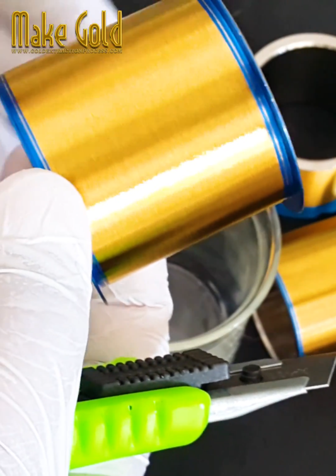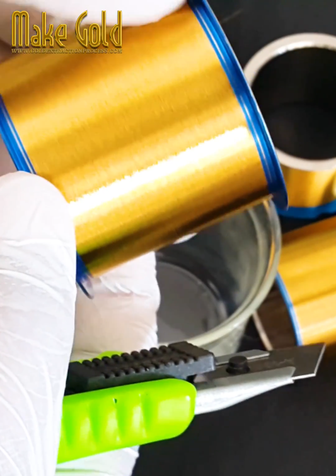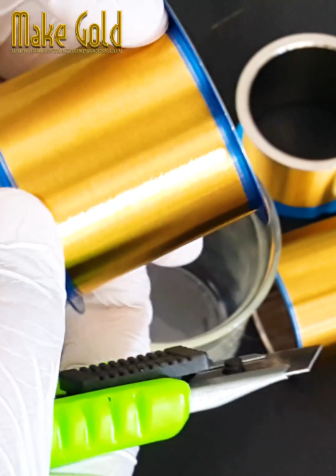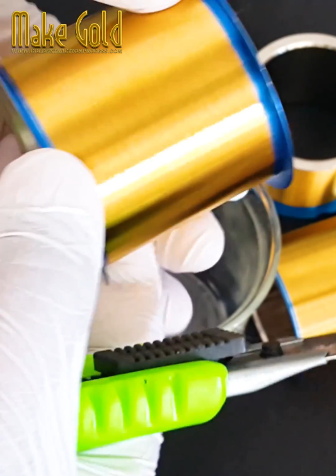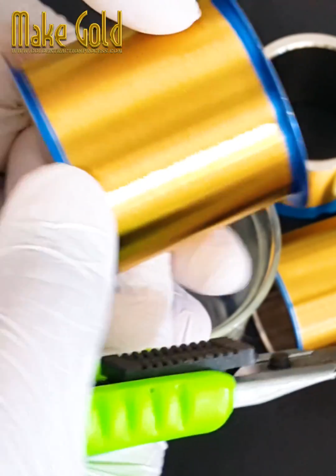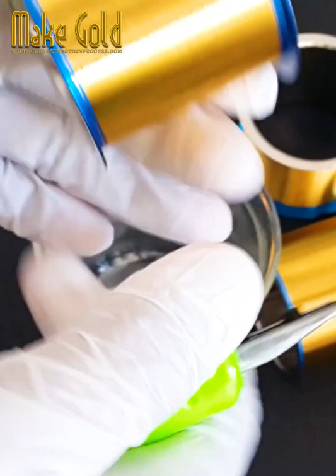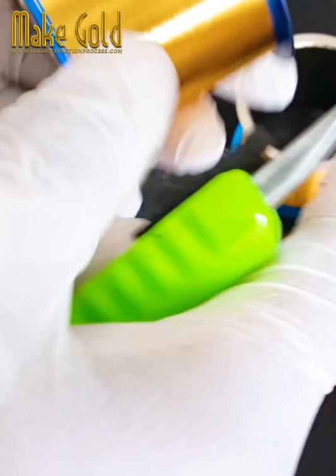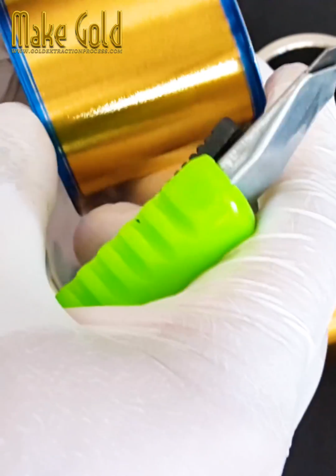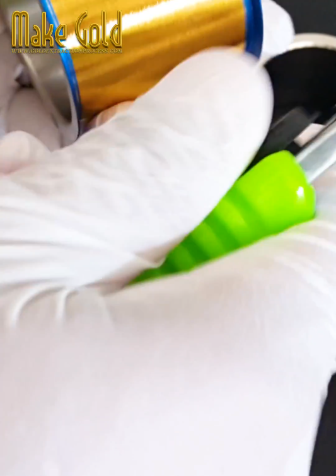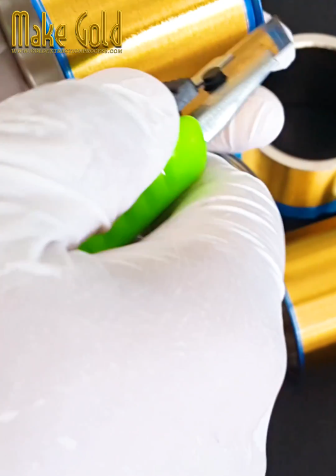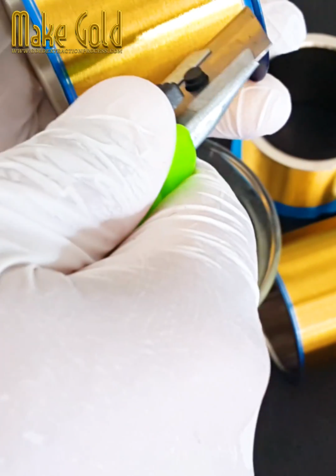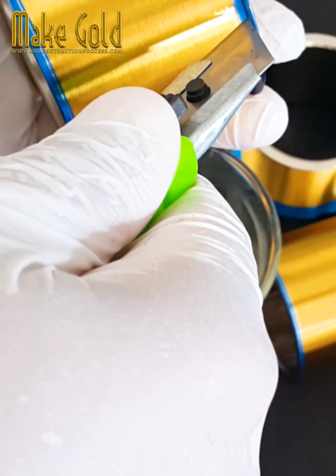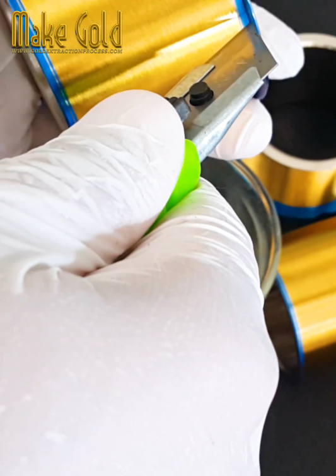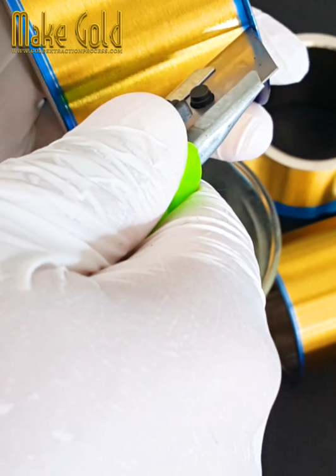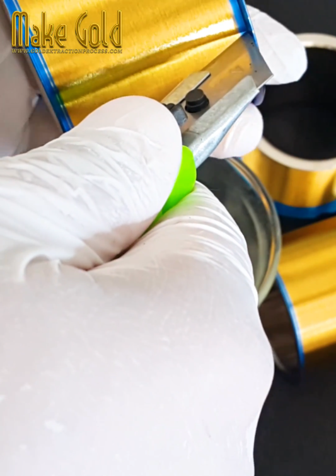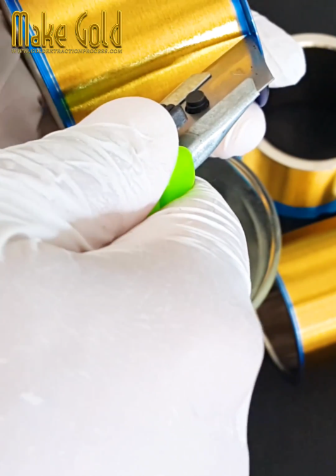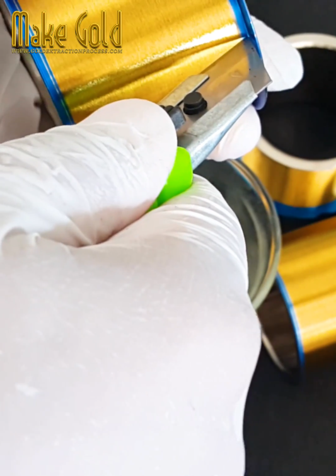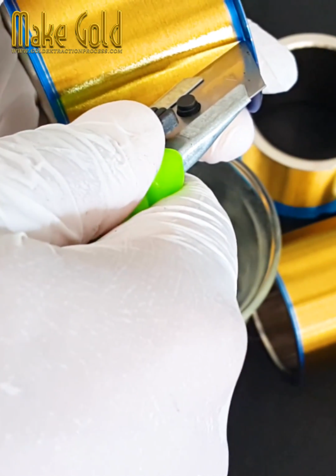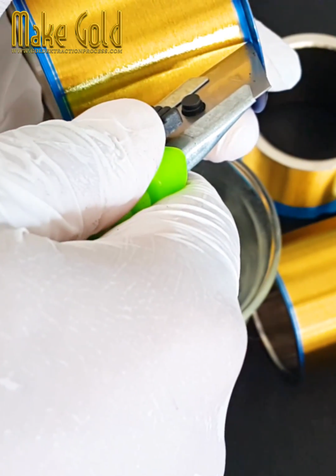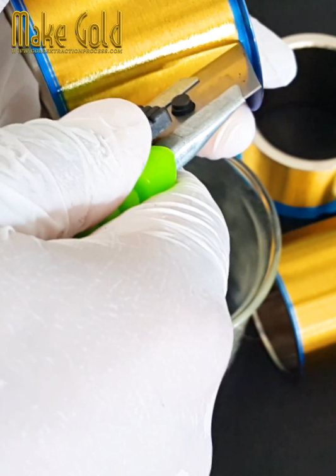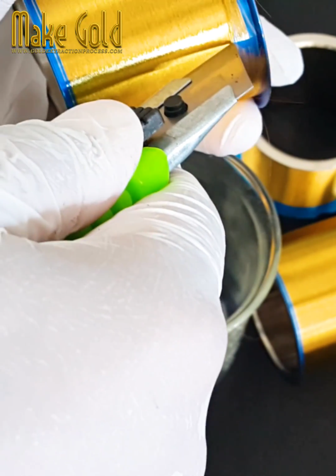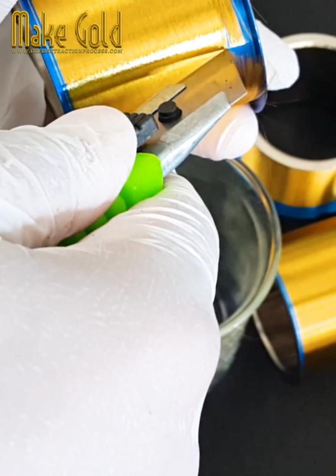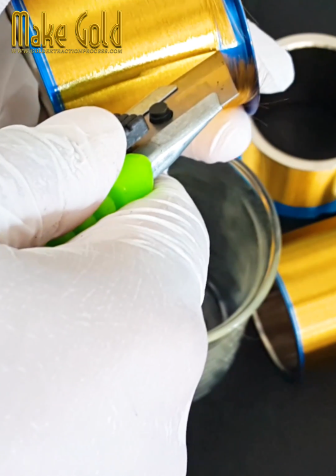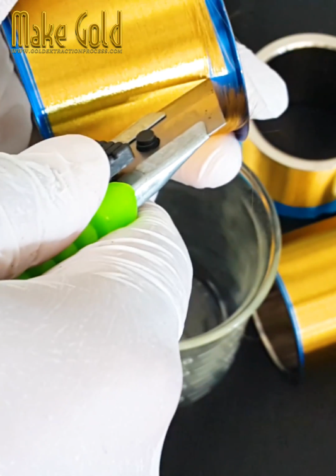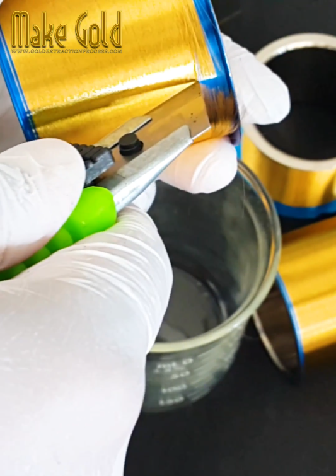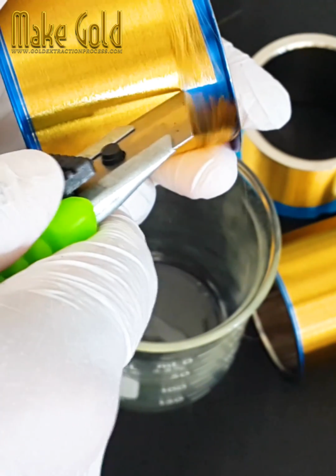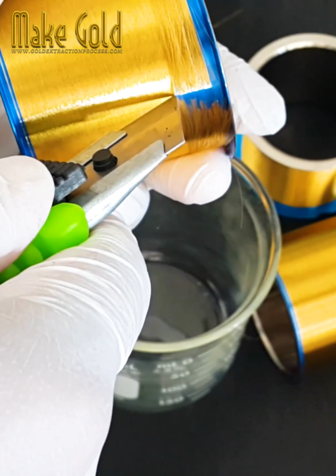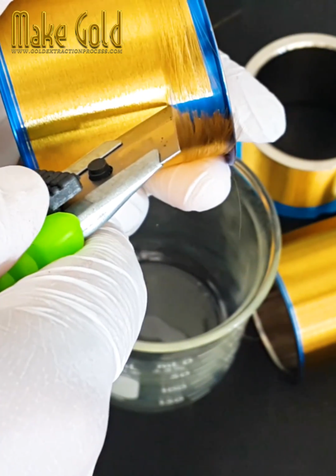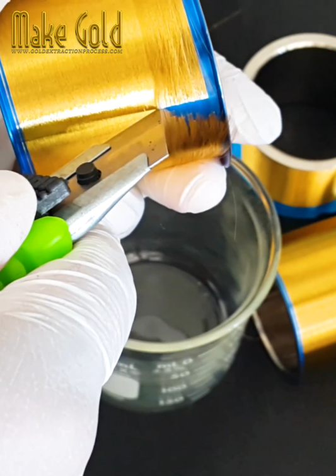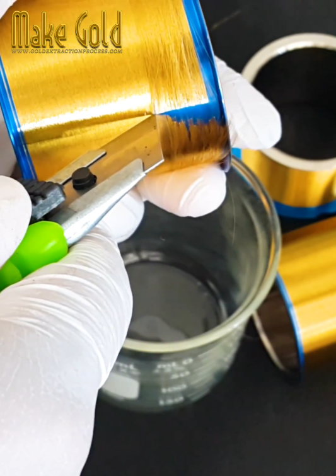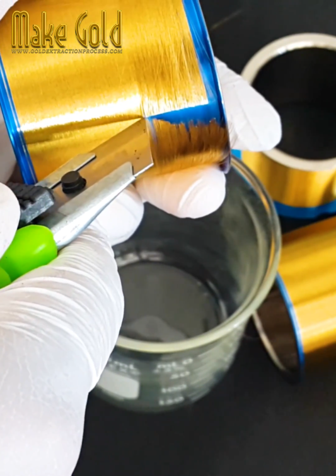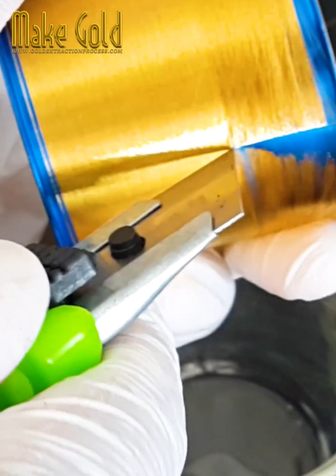2. Diameter. Gold bonding wires typically have diameters ranging from 18 to 33 micrometers (µm), which is around one-fifth to one-third the thickness of a human hair.